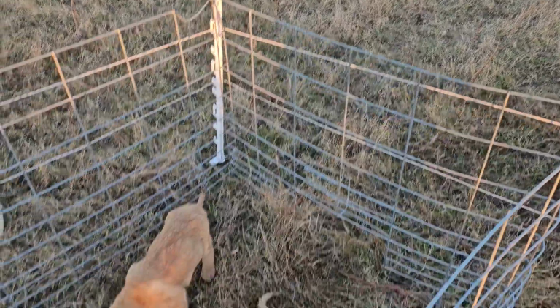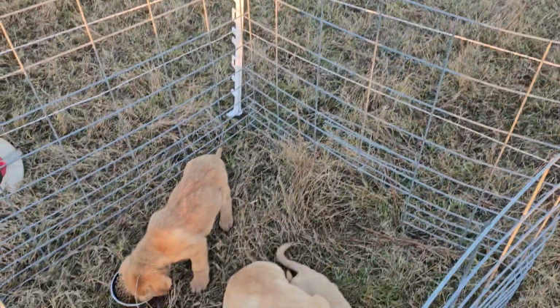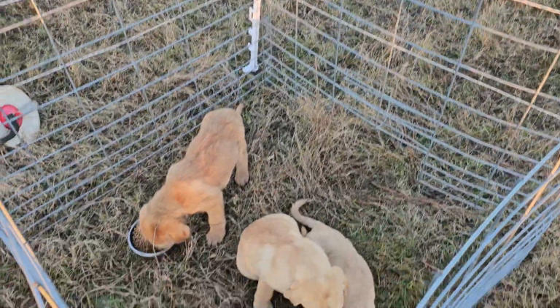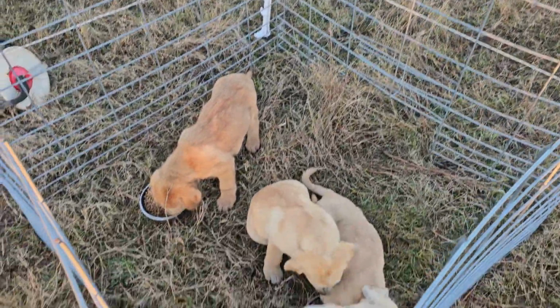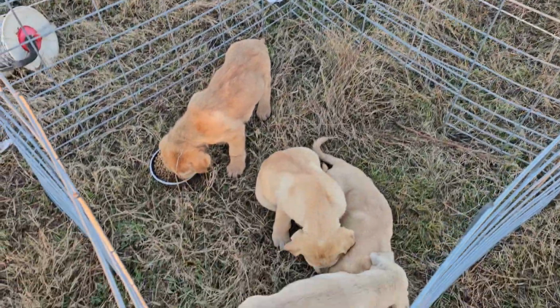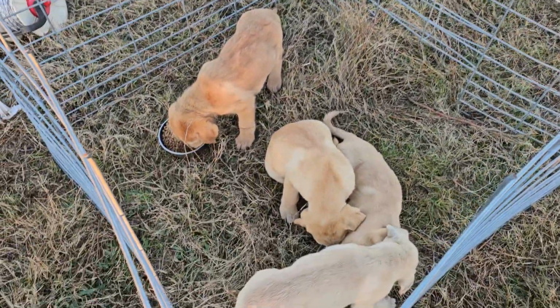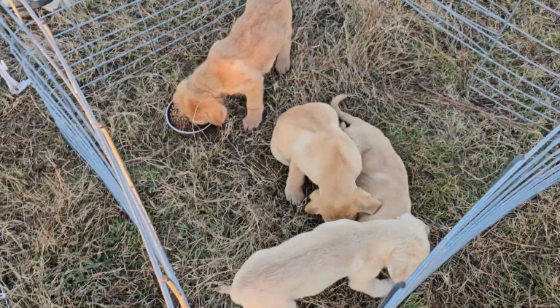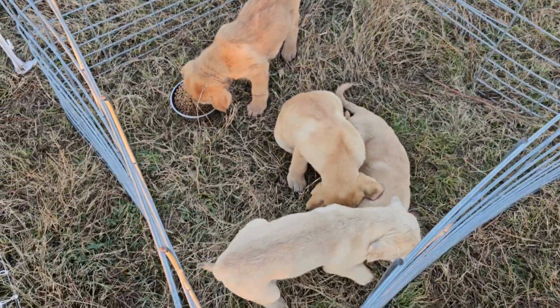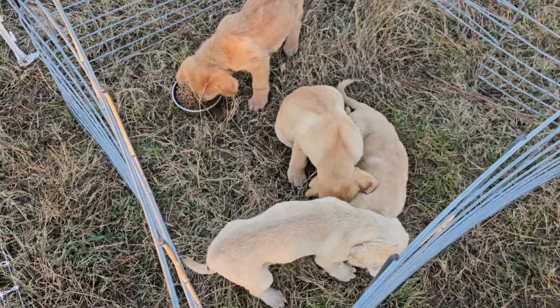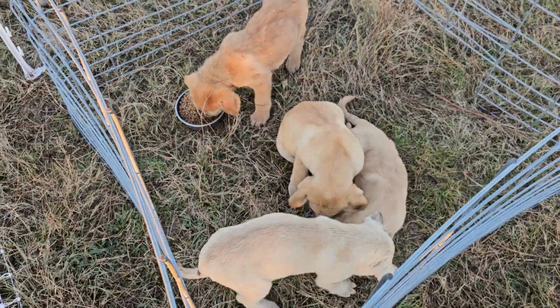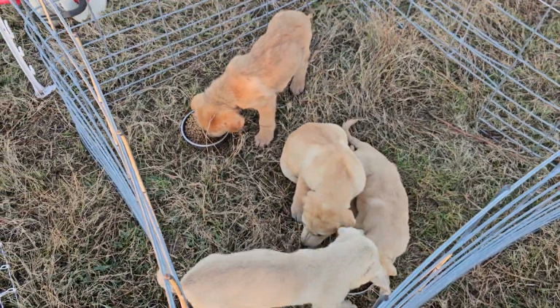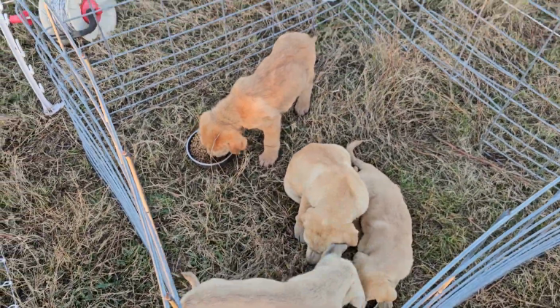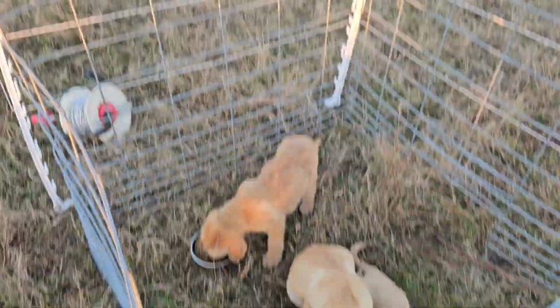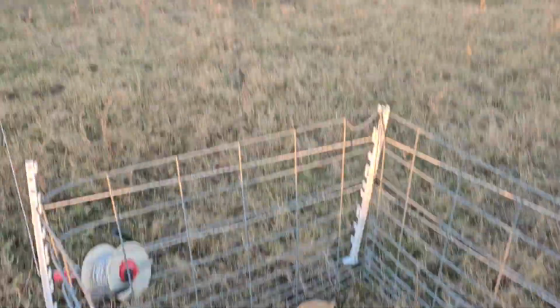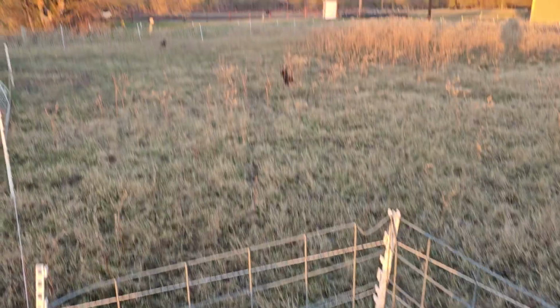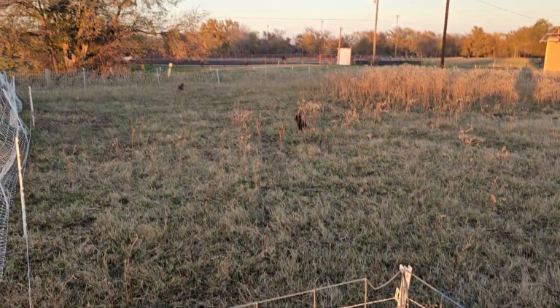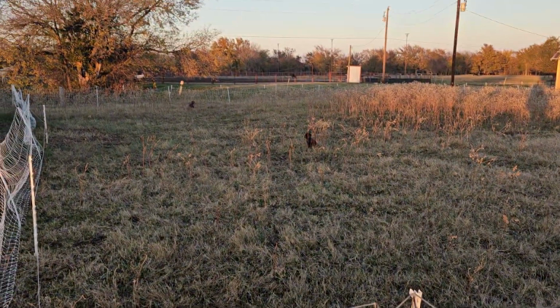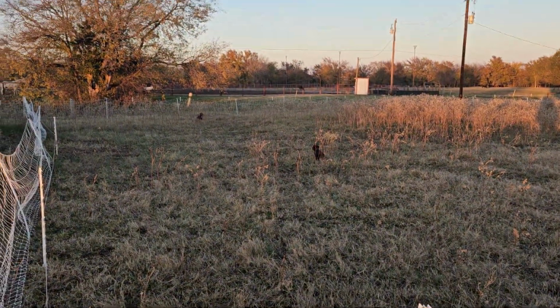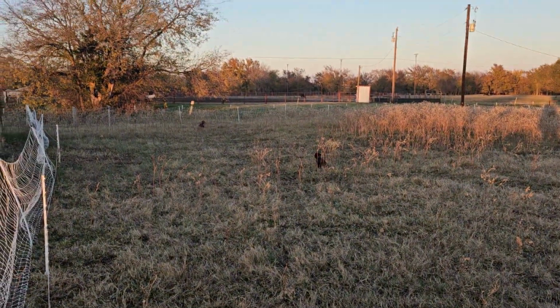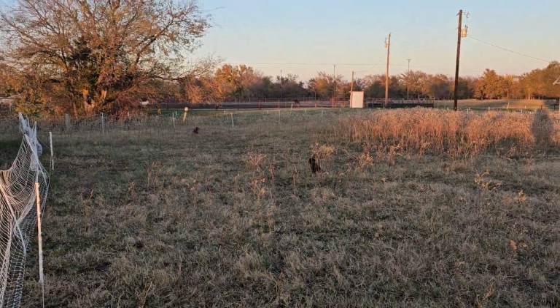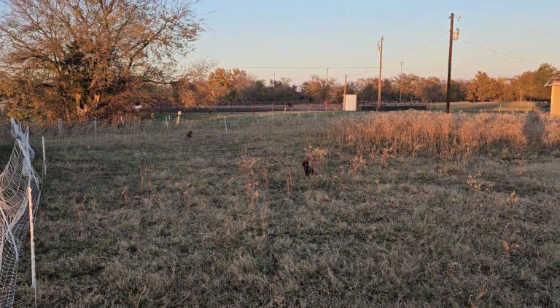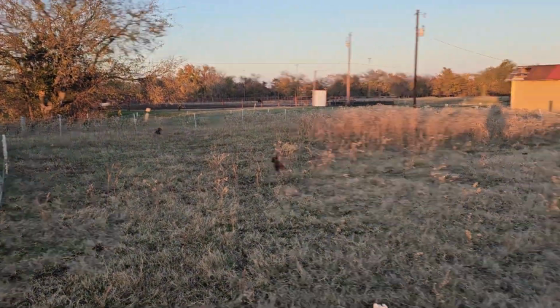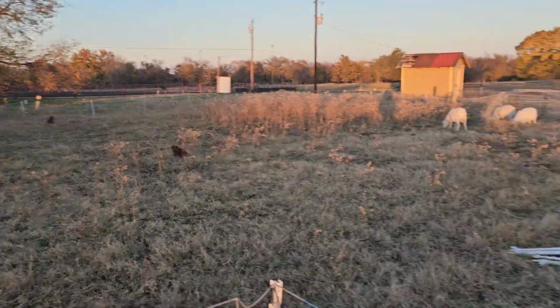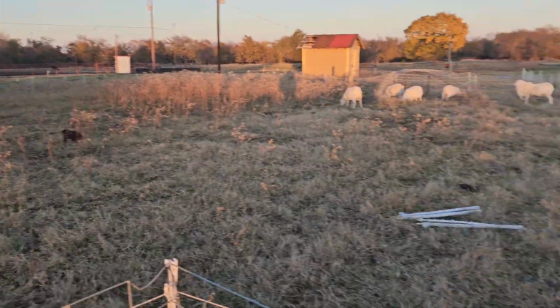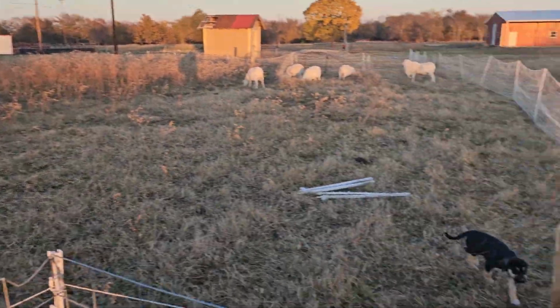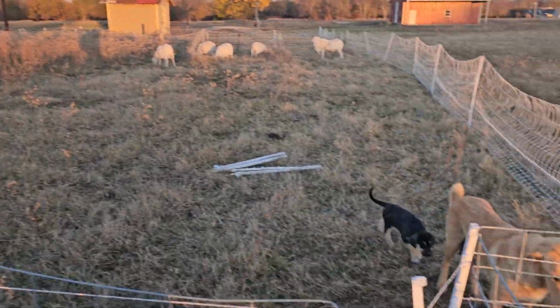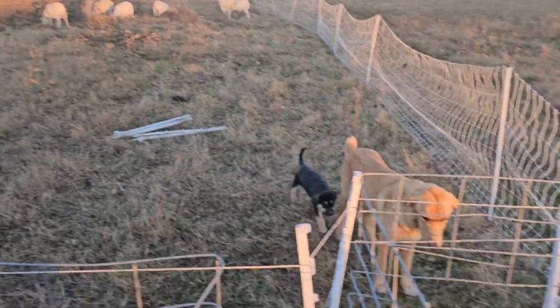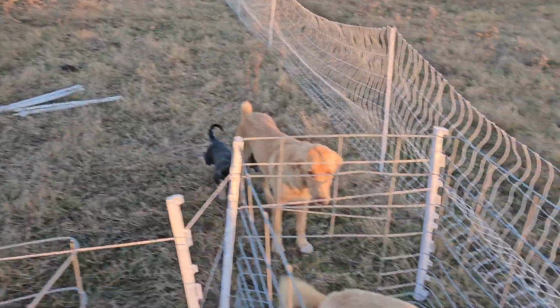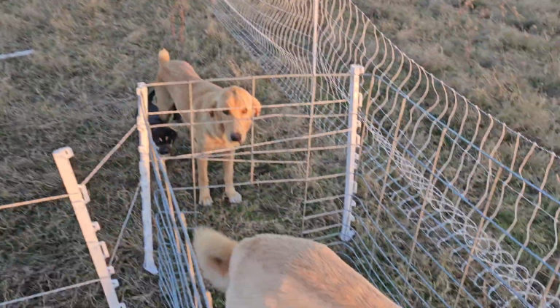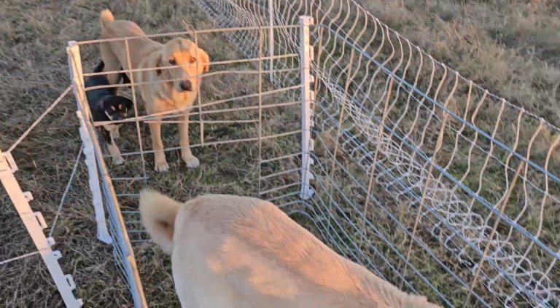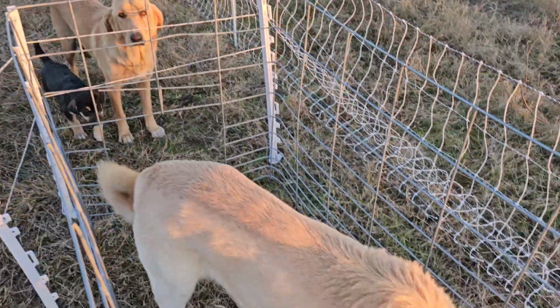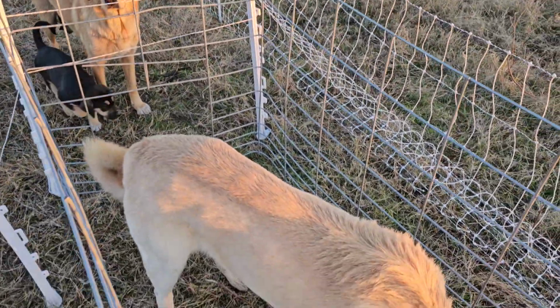Just a short video here. It looks like the puppies are all spread out in the field. I just fed them all.